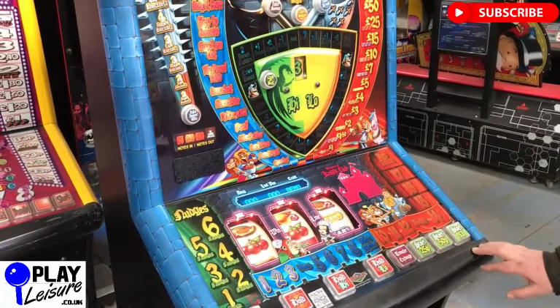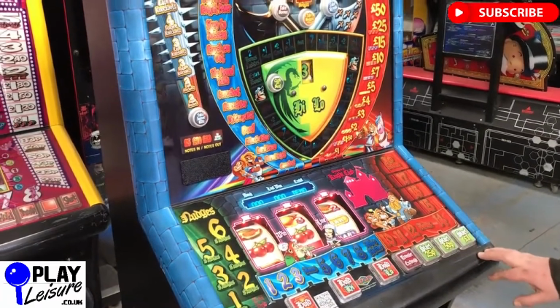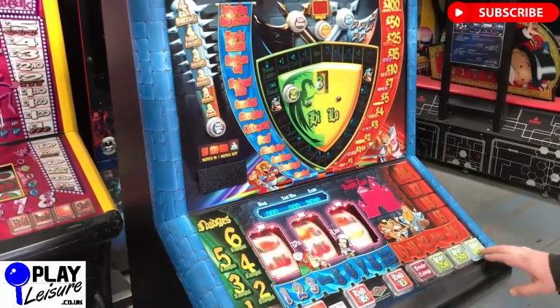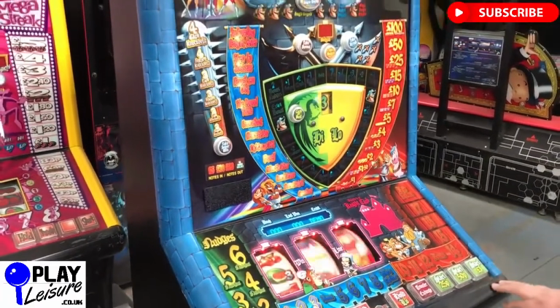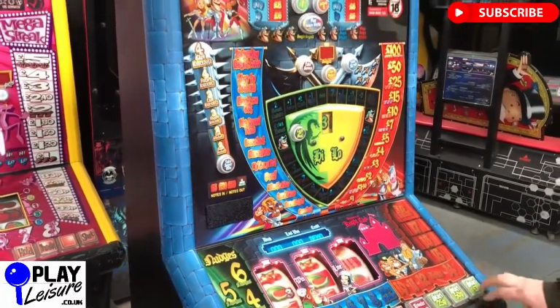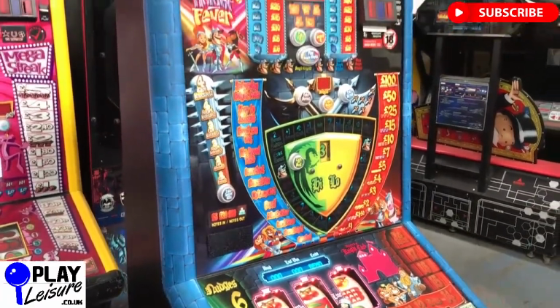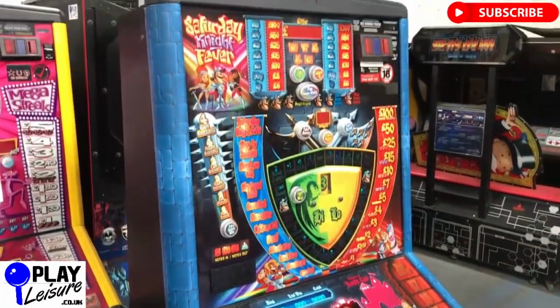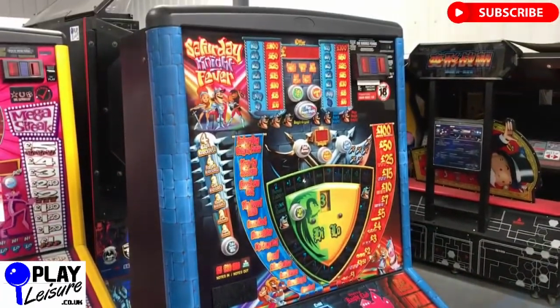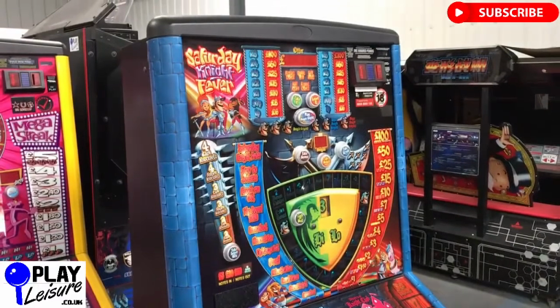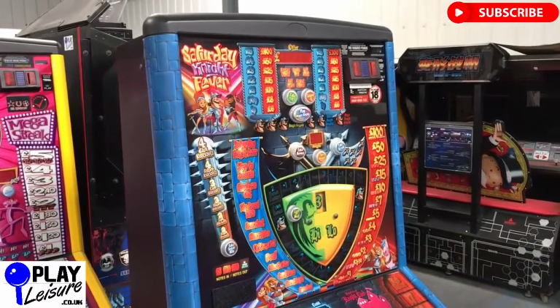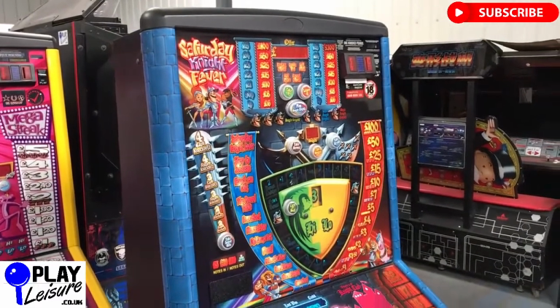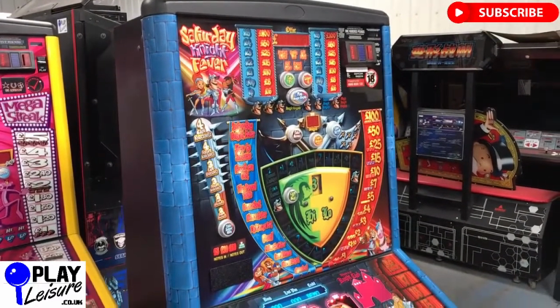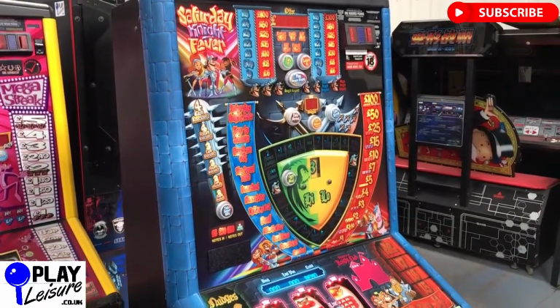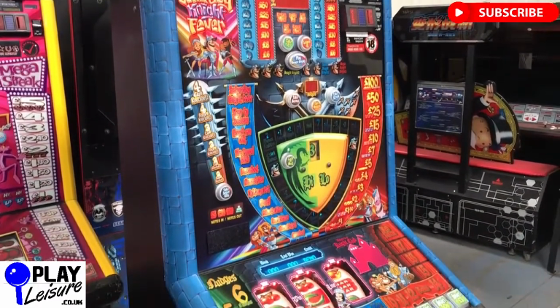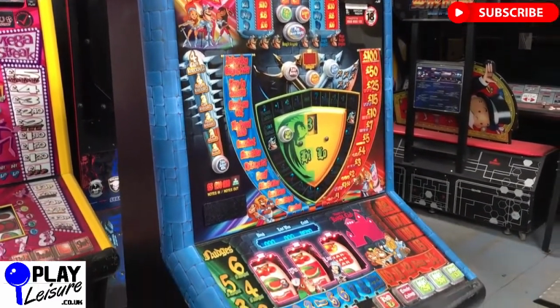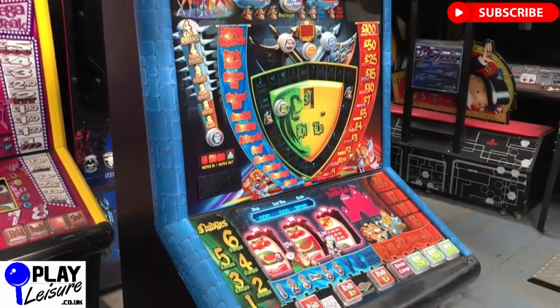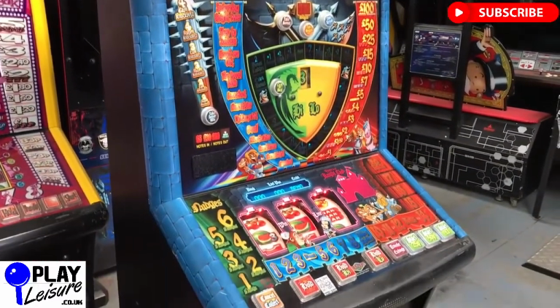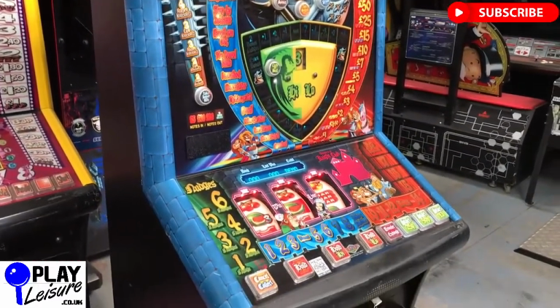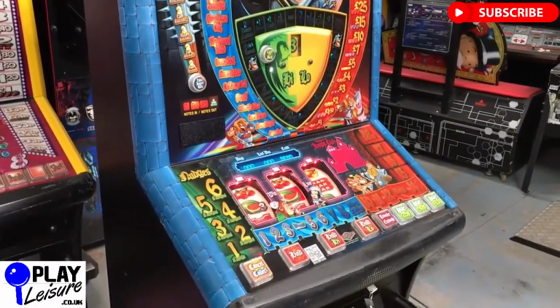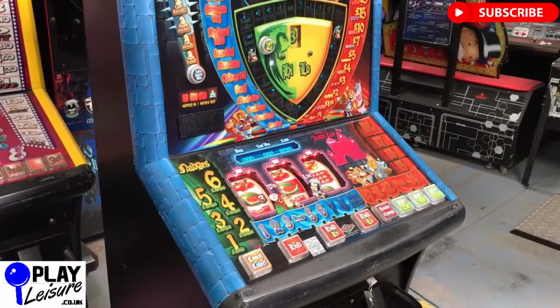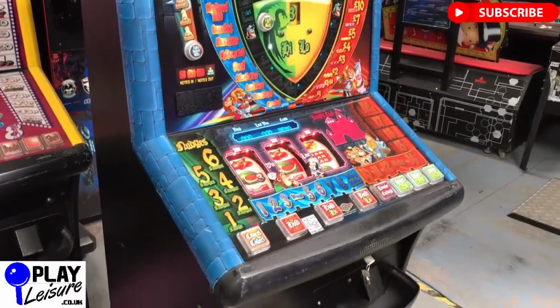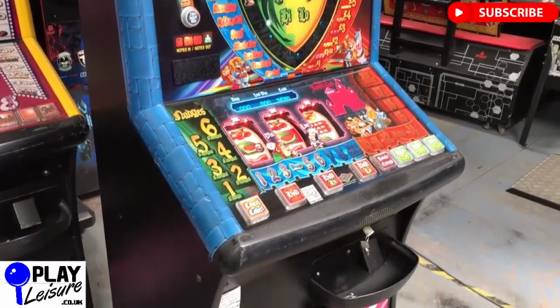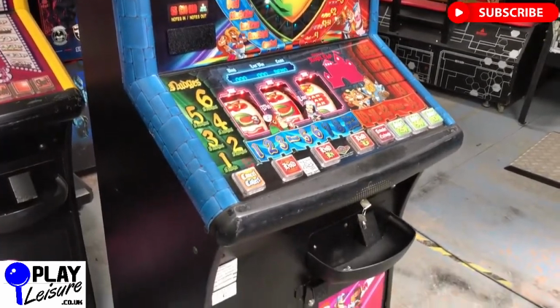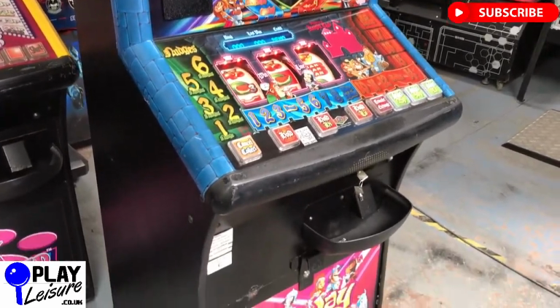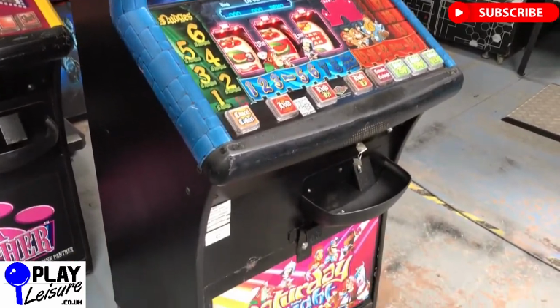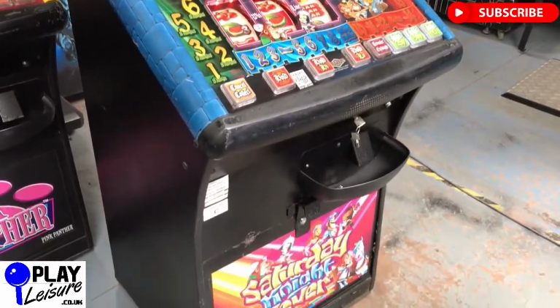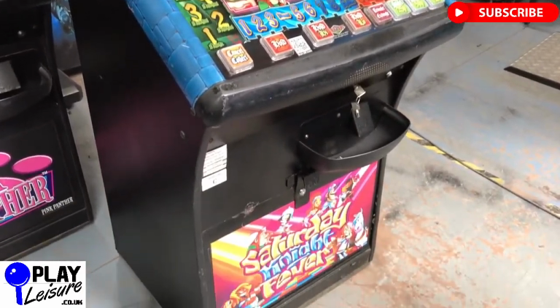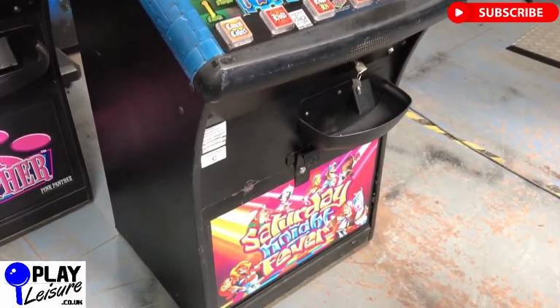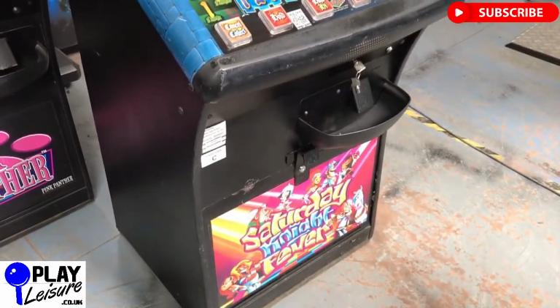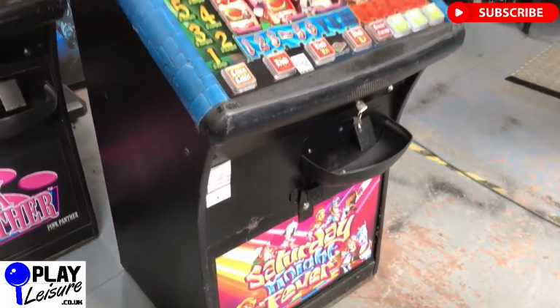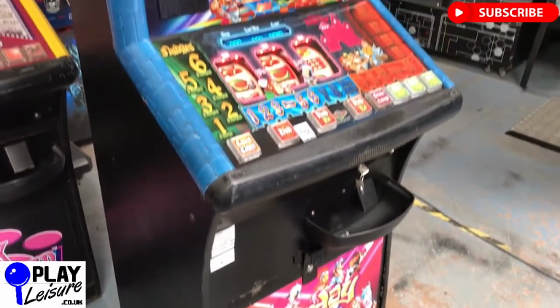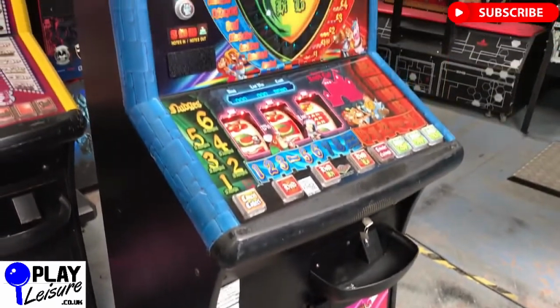And that's the Saturday Night Fever Fruit Machine, which is now available at www.playleisure.co.uk. Don't forget to check out our Facebook page at facebook.com/playleisure and our YouTube channel at youtube.com/playleisurefruitm achines for new arrival videos, play-throughs and other interesting bits and pieces.